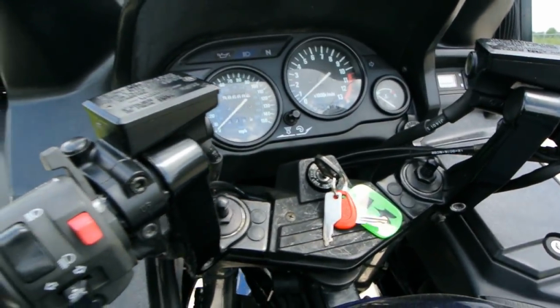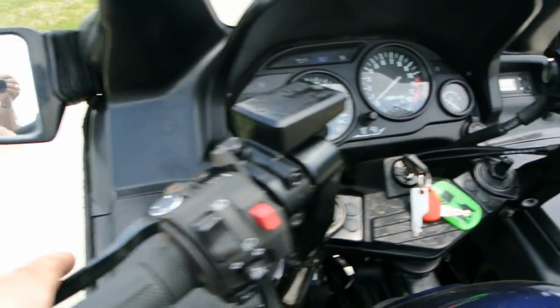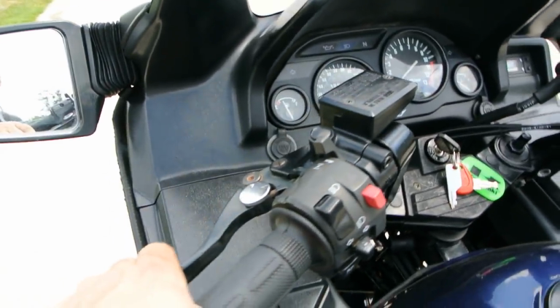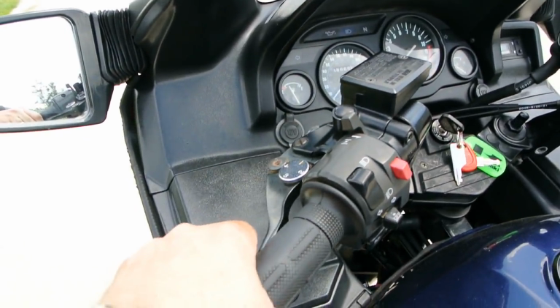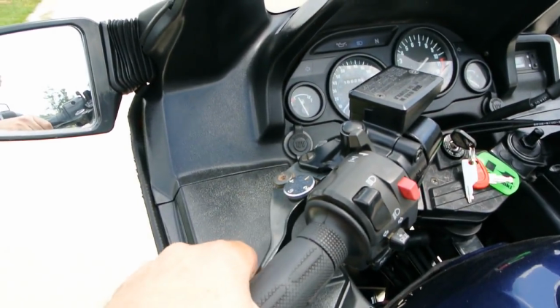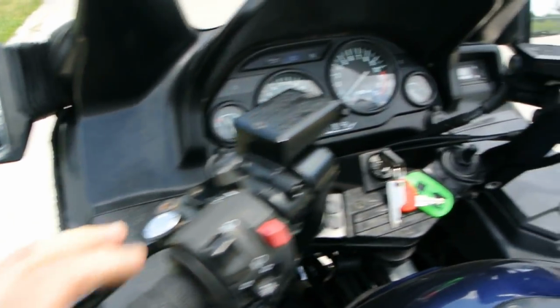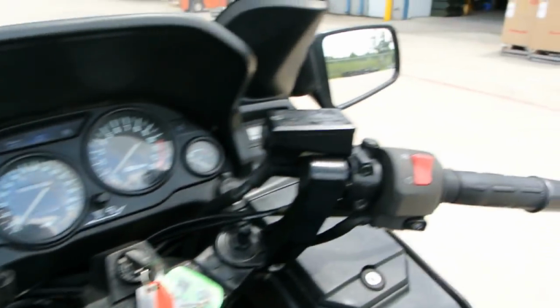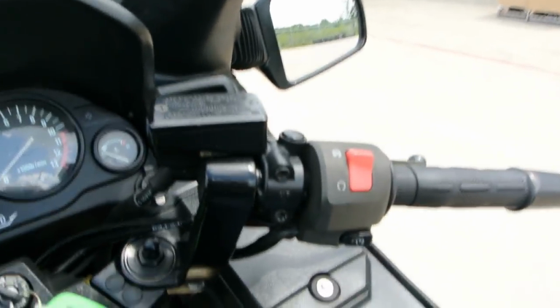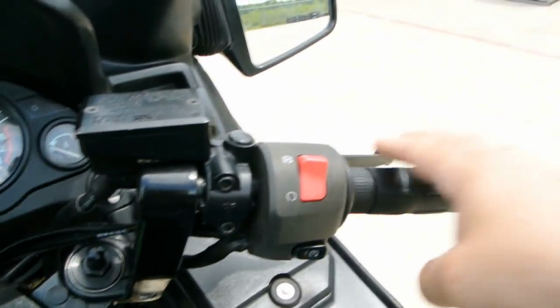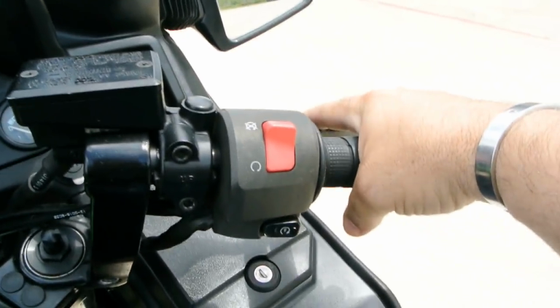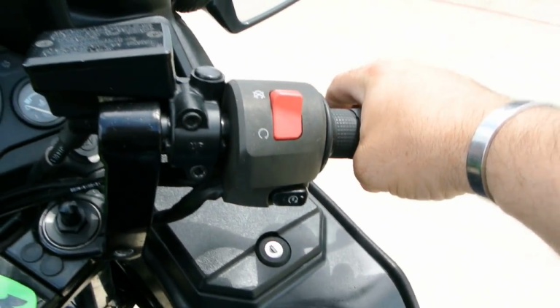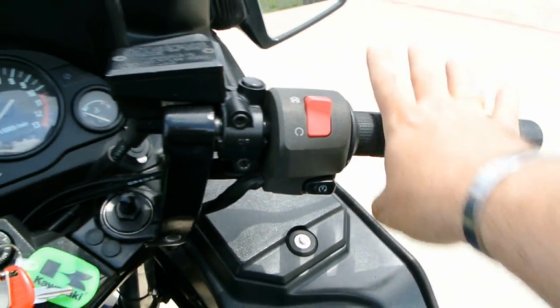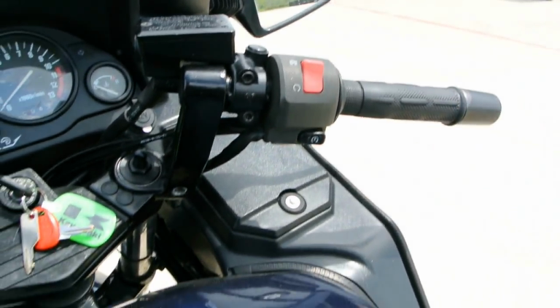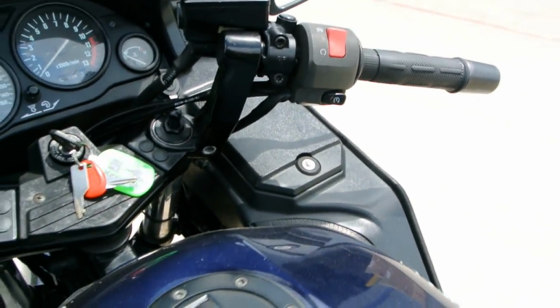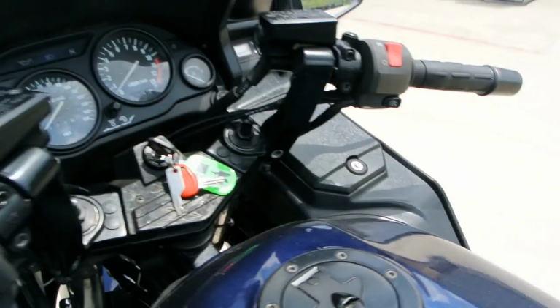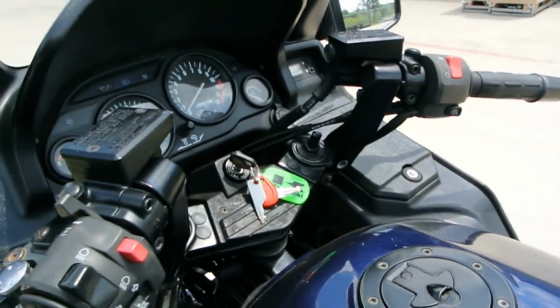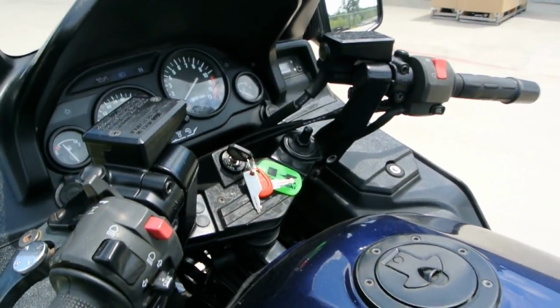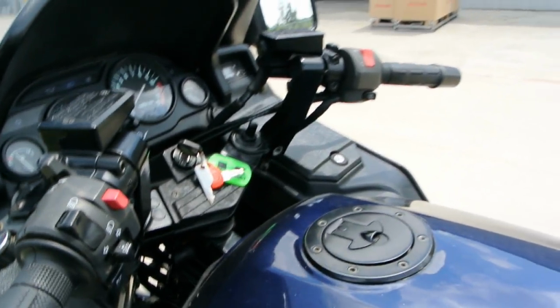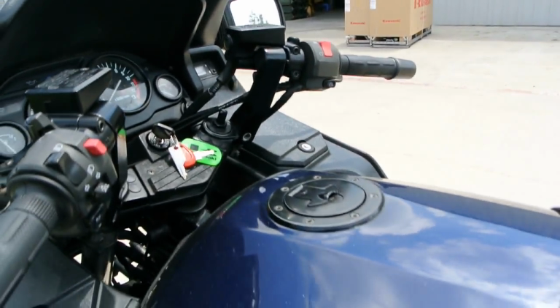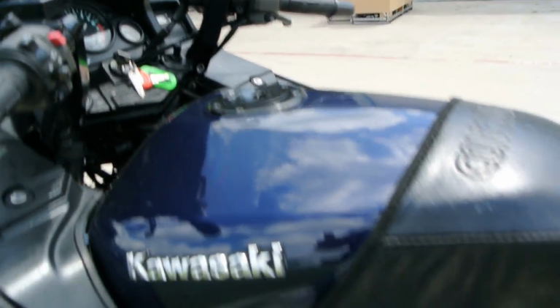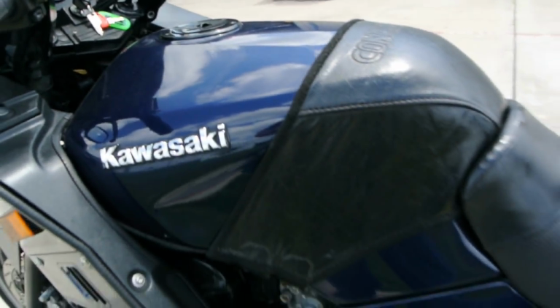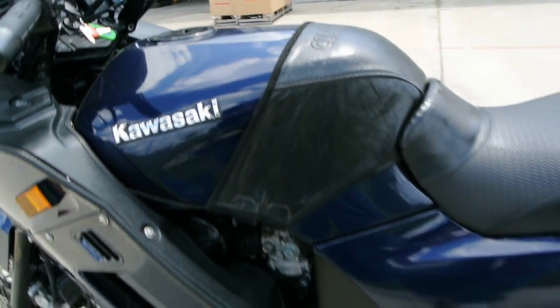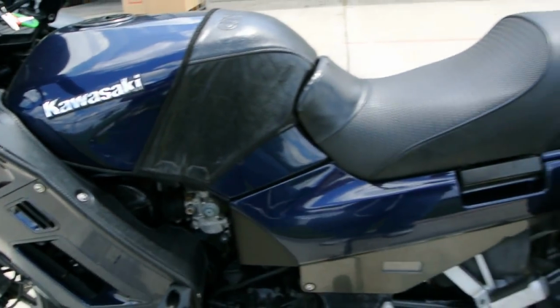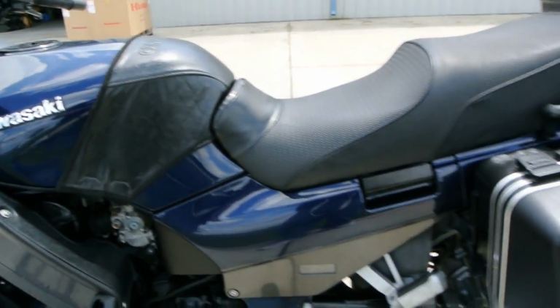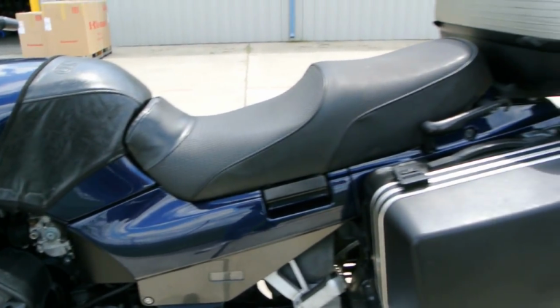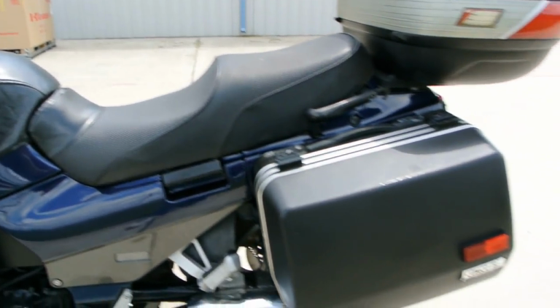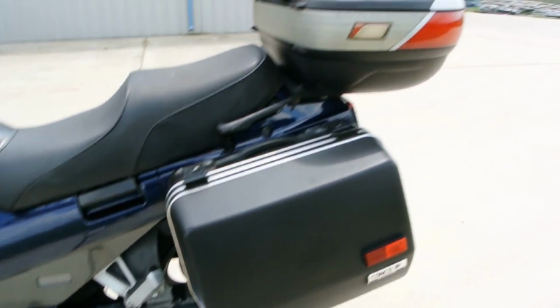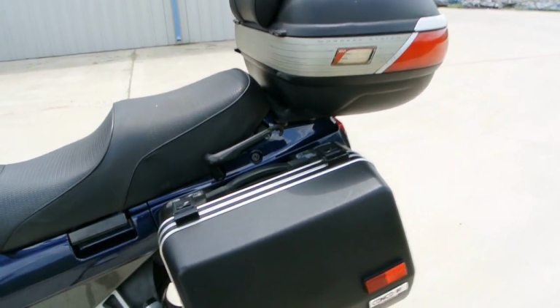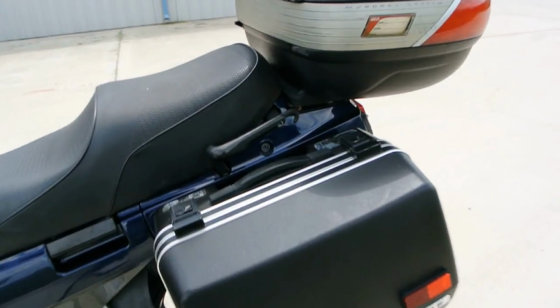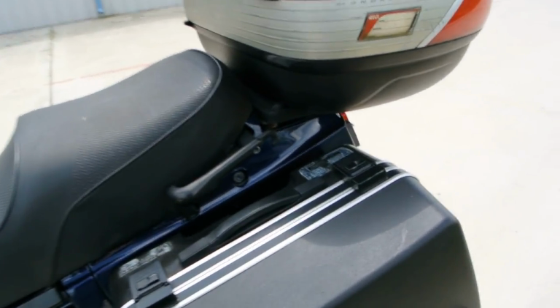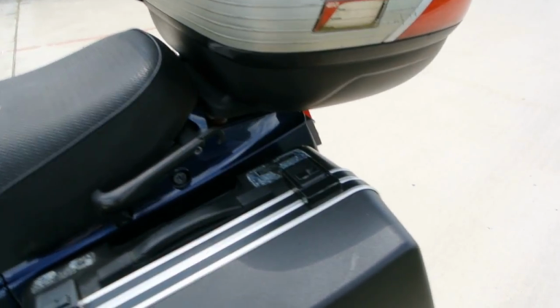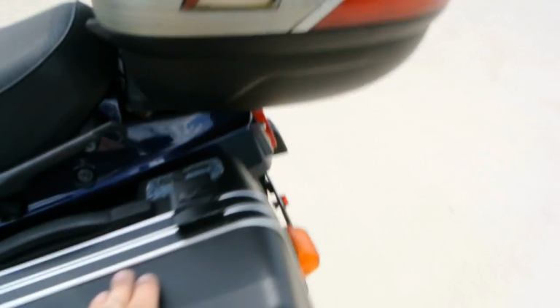There are a couple of storage compartments, one on each side. You do have some adjustments on your front forks, a hydraulic clutch, clutch lever, and front brake lever.